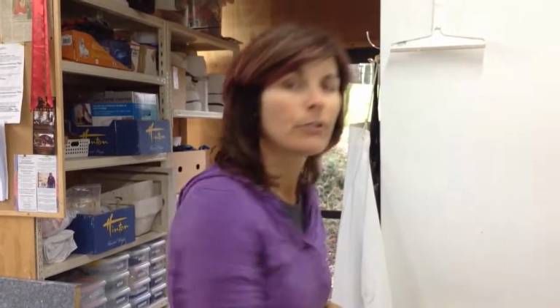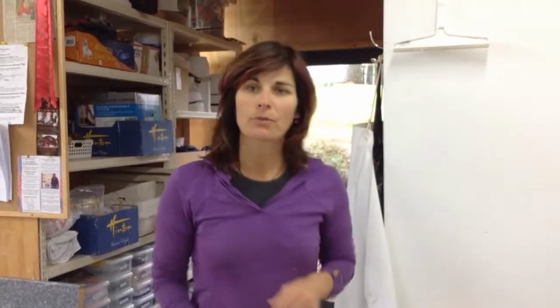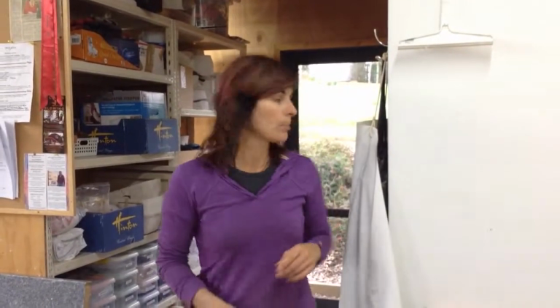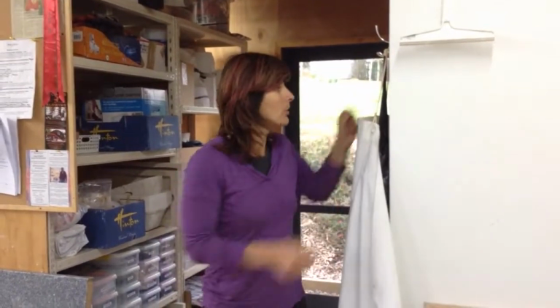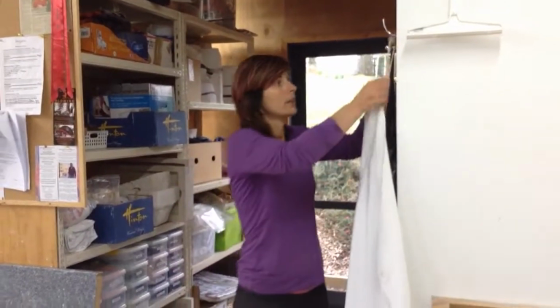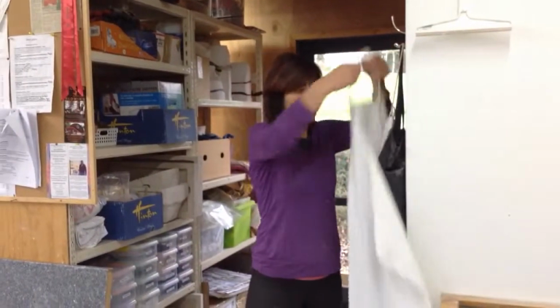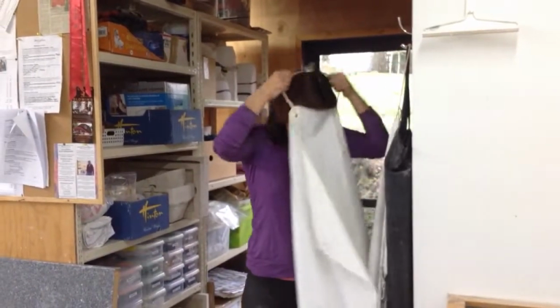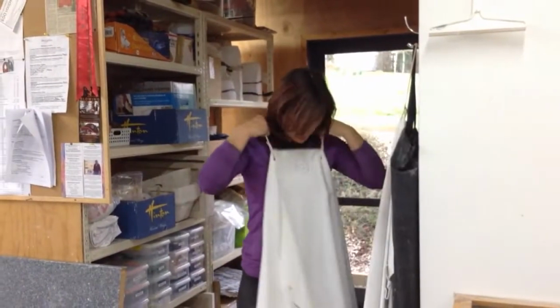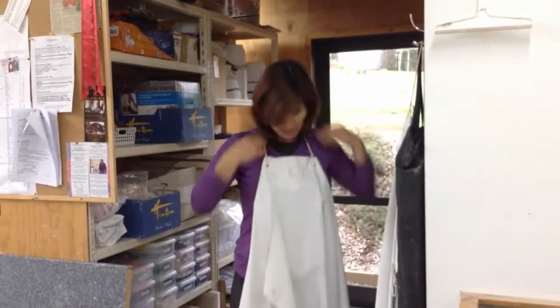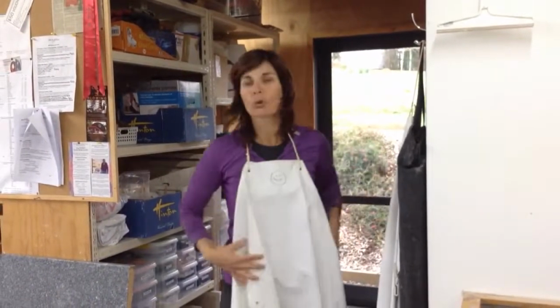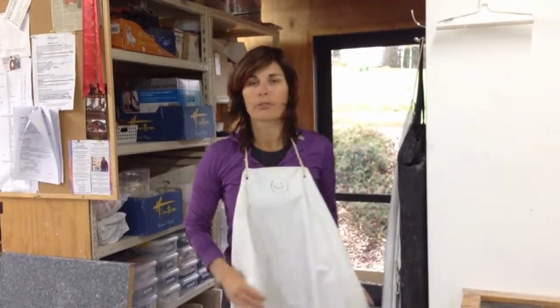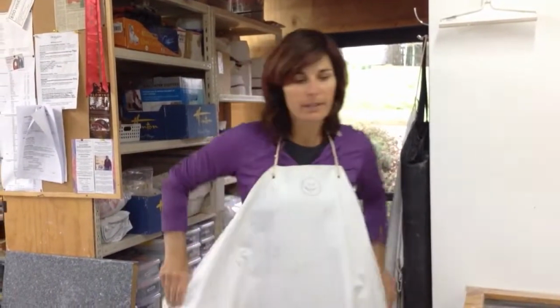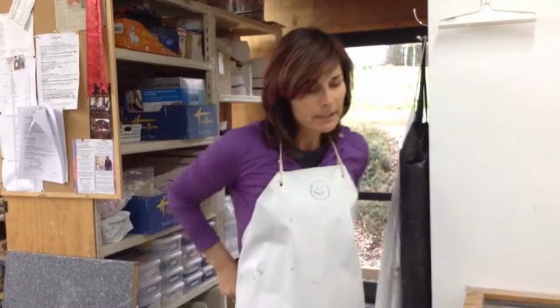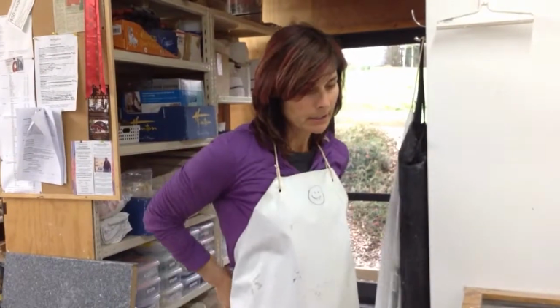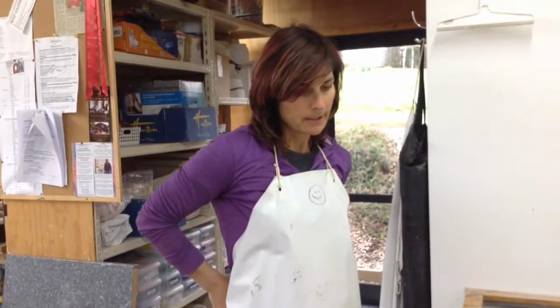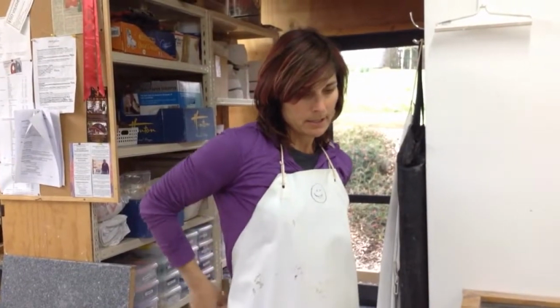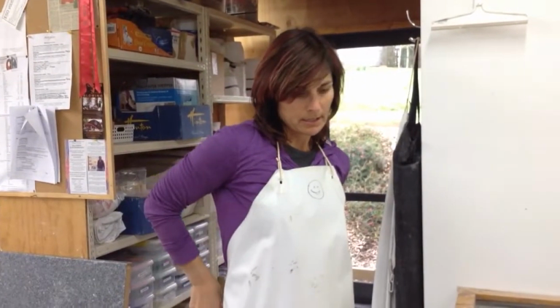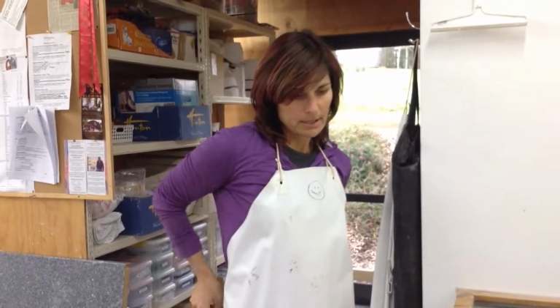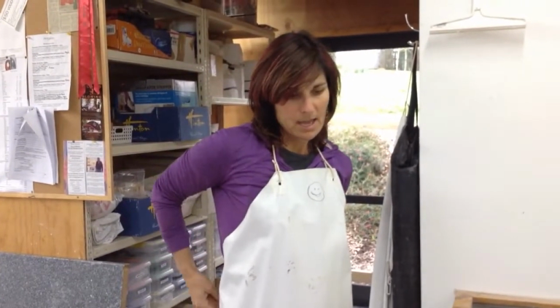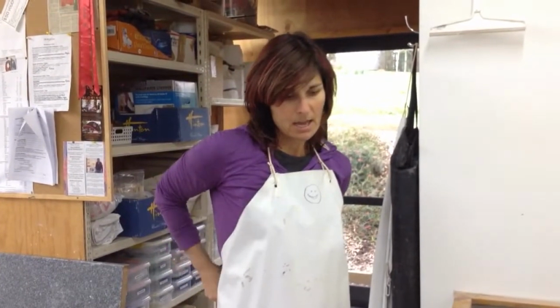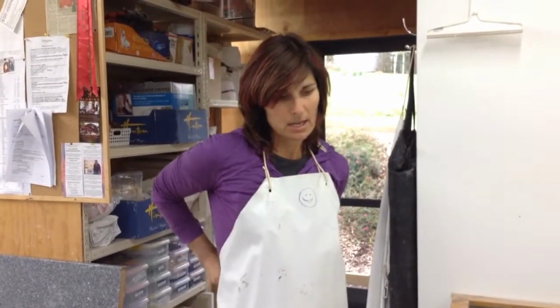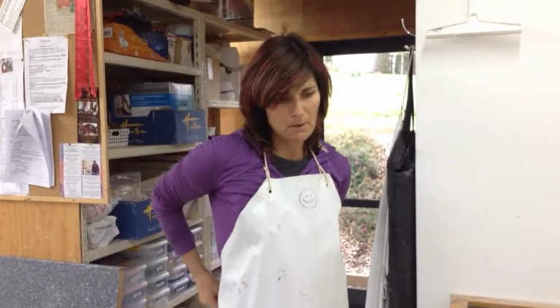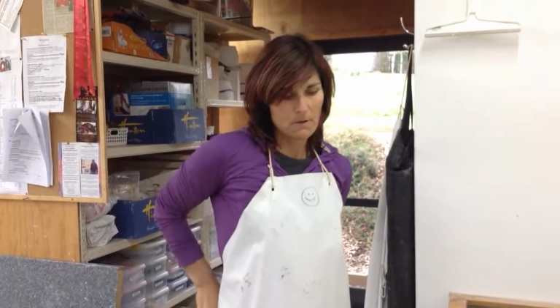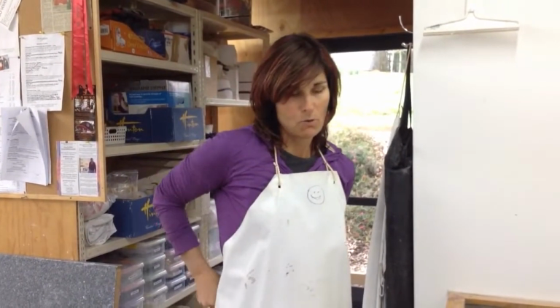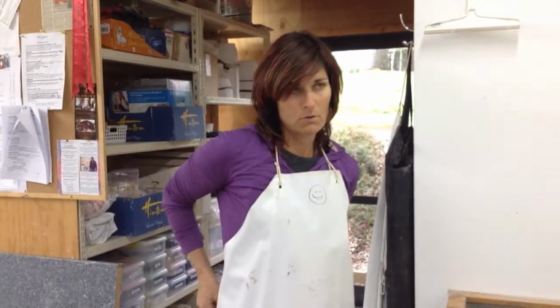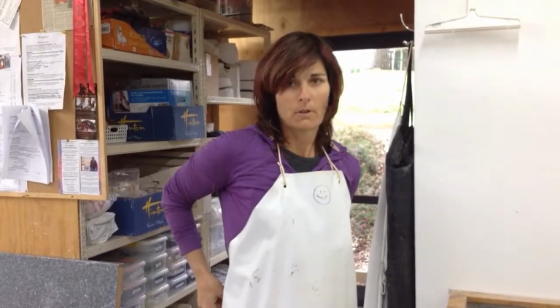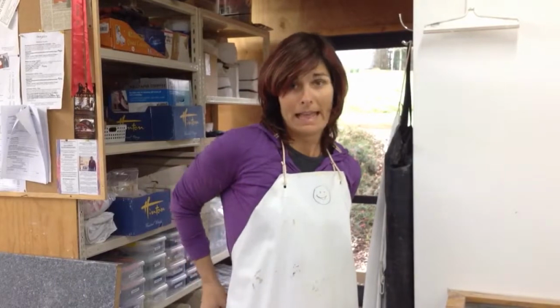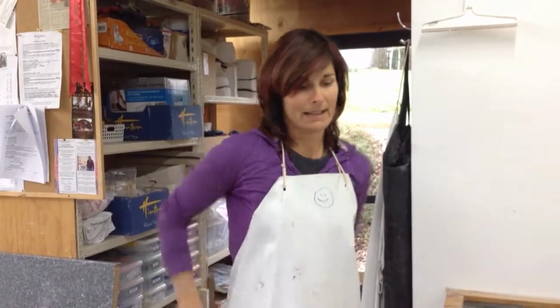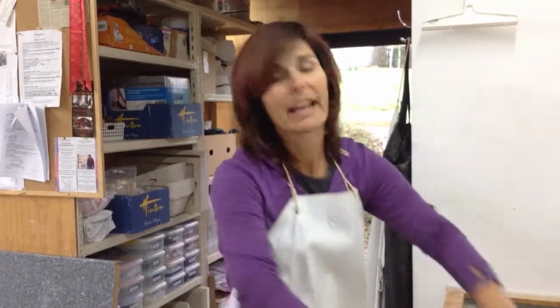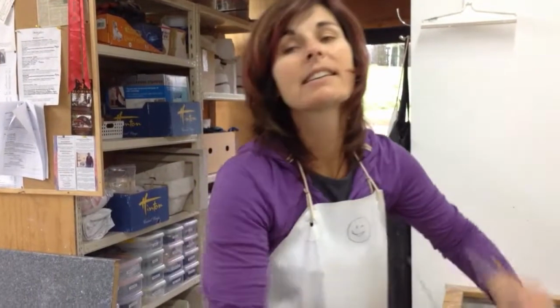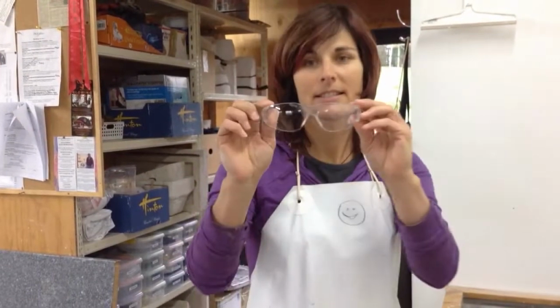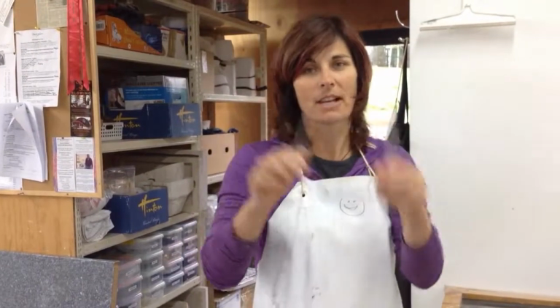First of all I put on my trusty waterproof apron and safety gloves.